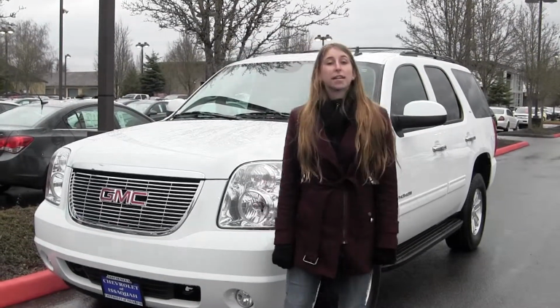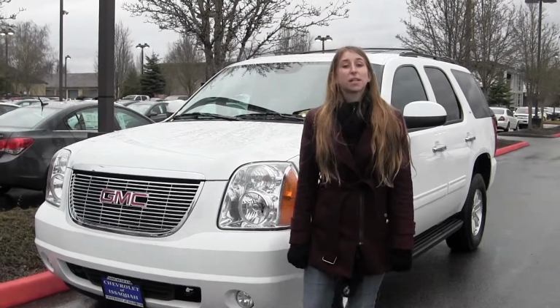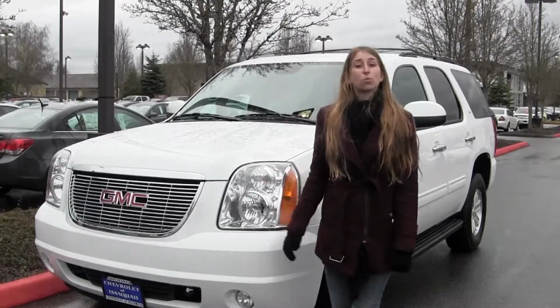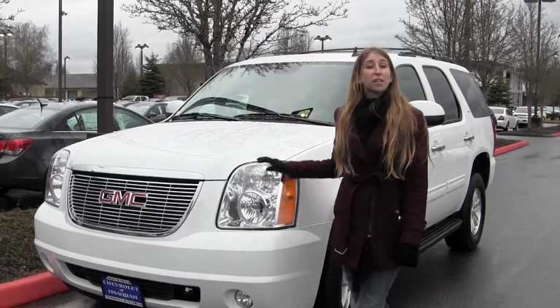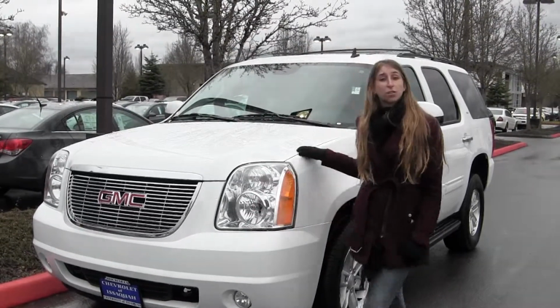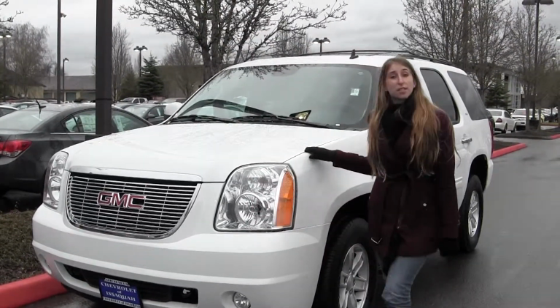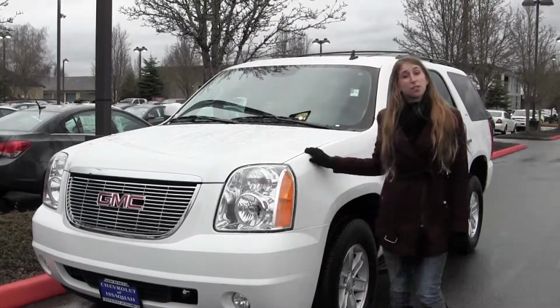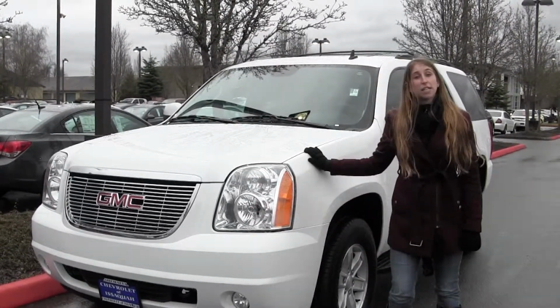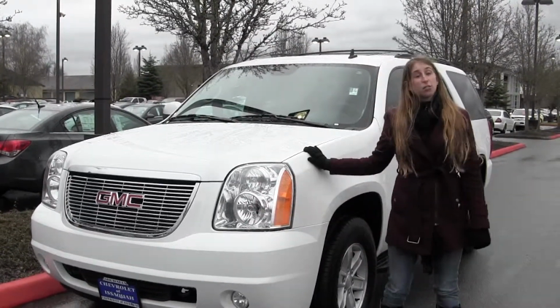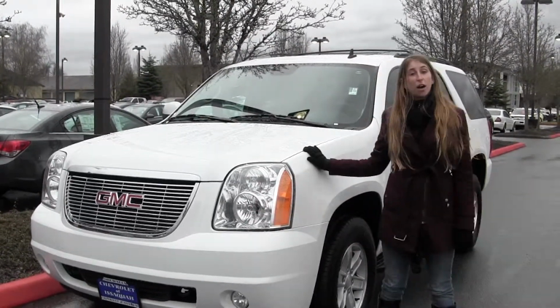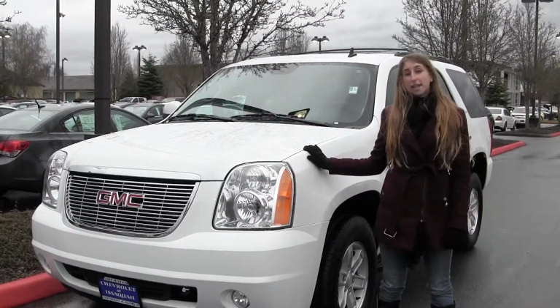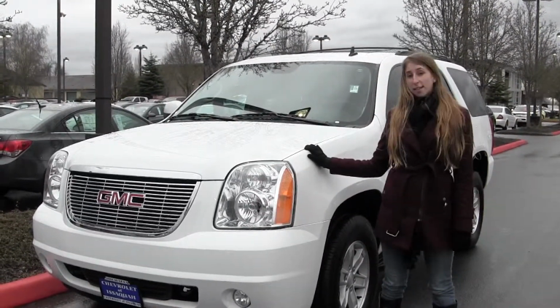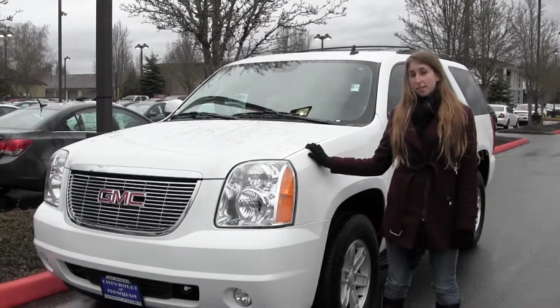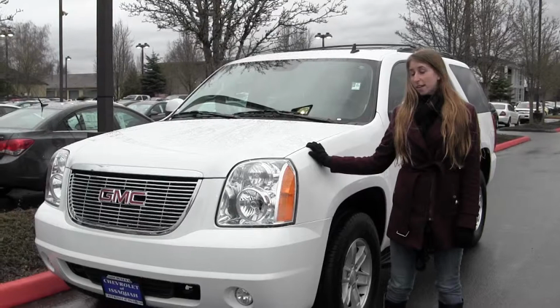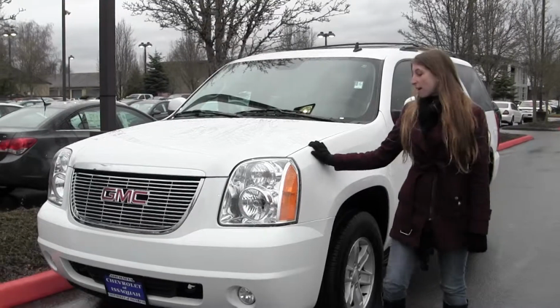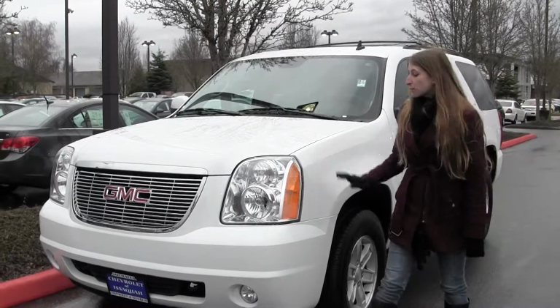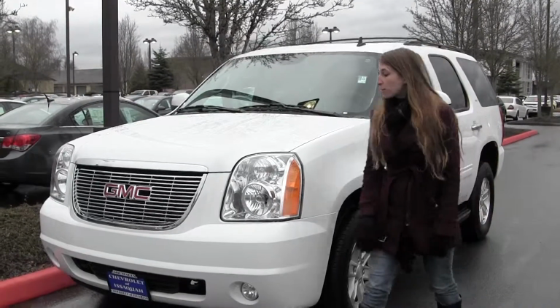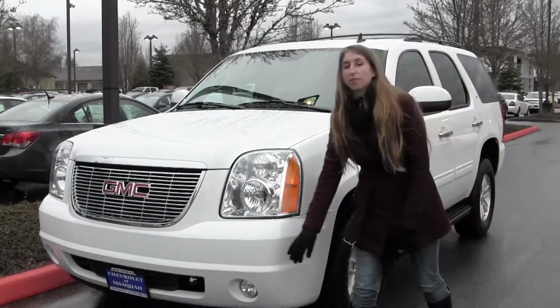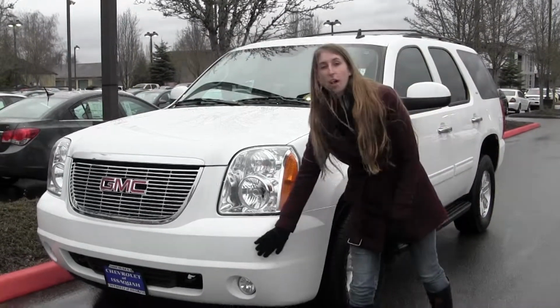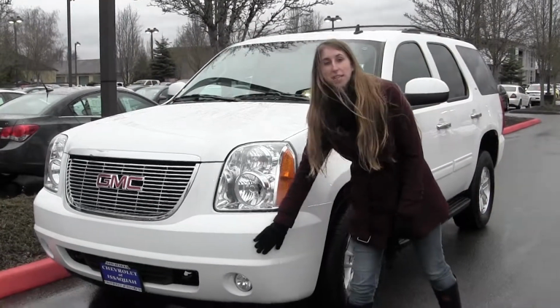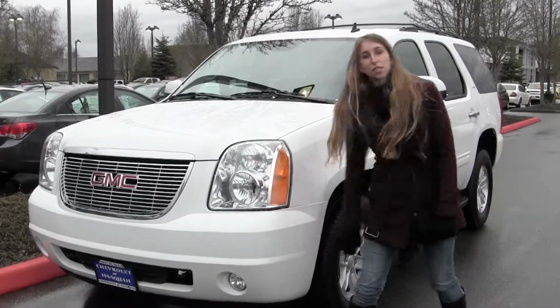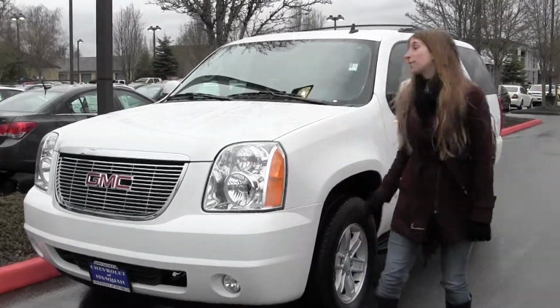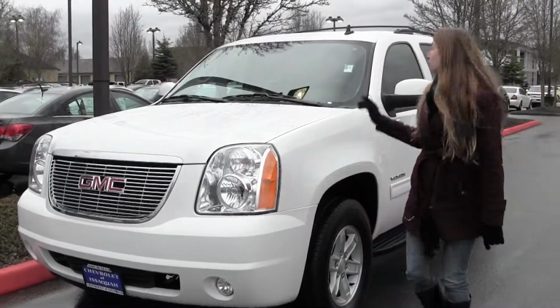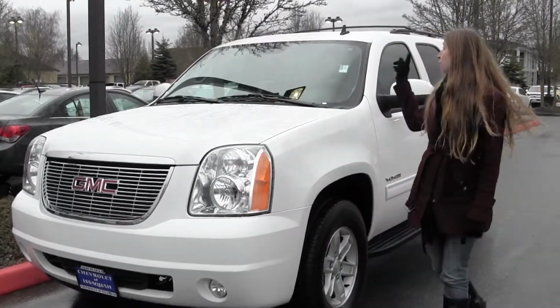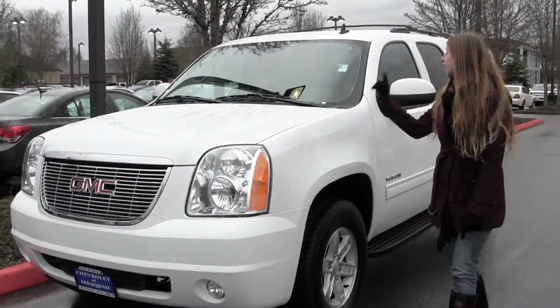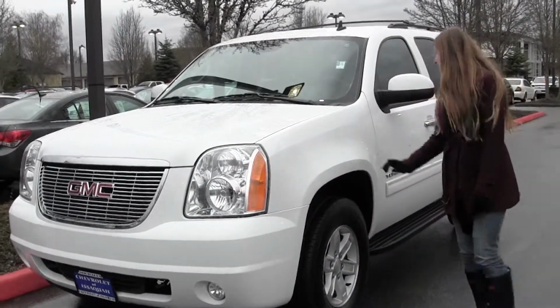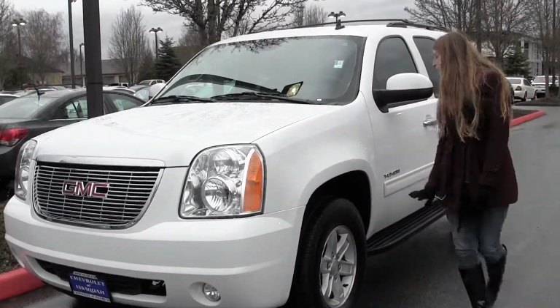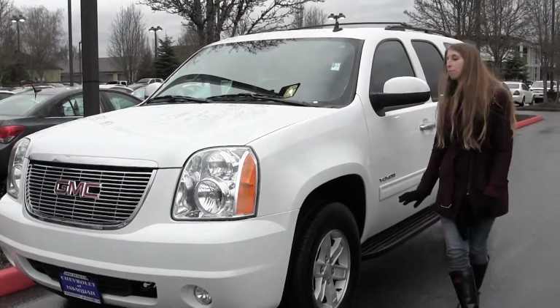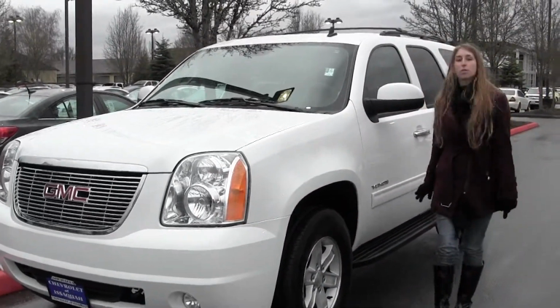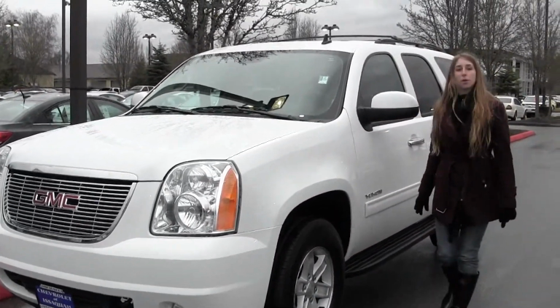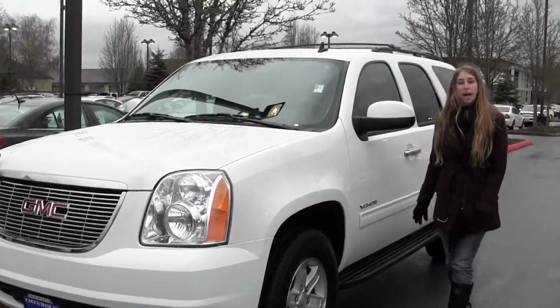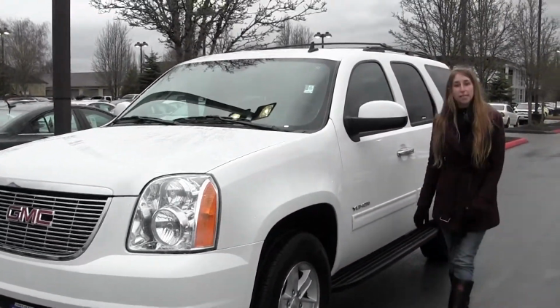Today we're looking at this white 2013 Yukon SLT. It comes equipped with your fog lights, you have your roof rack, and your running boards on both sides.